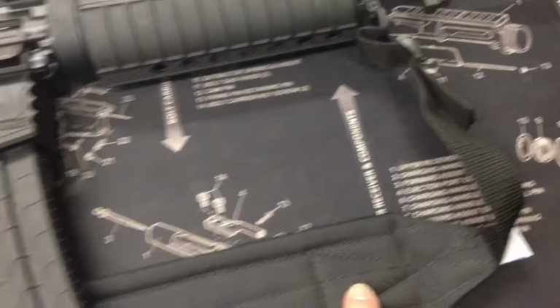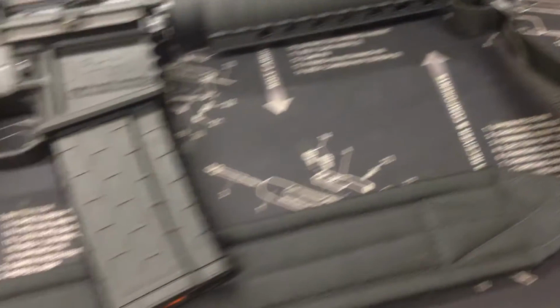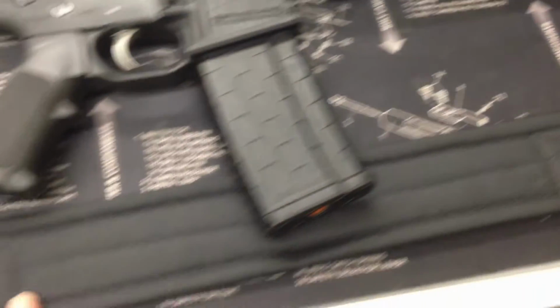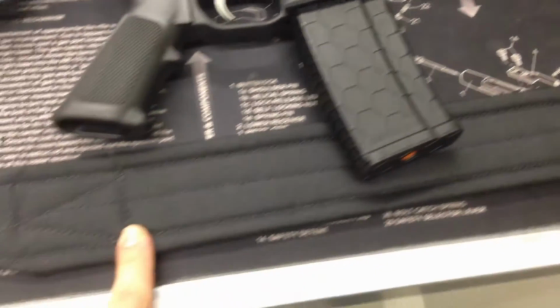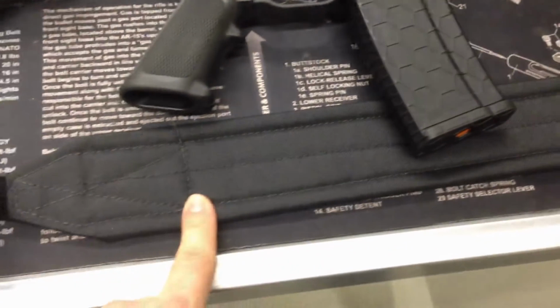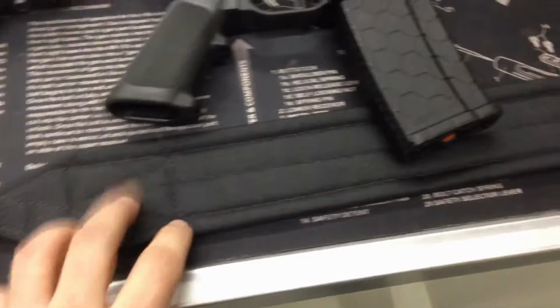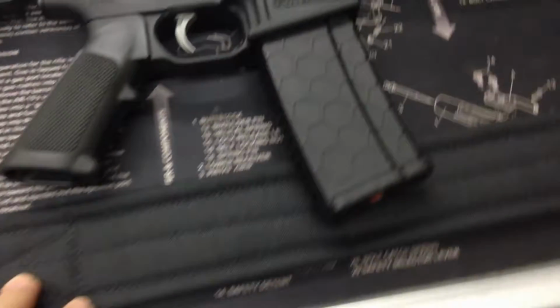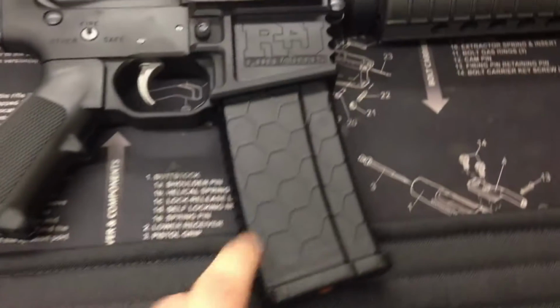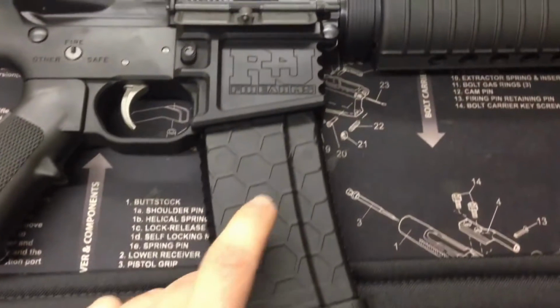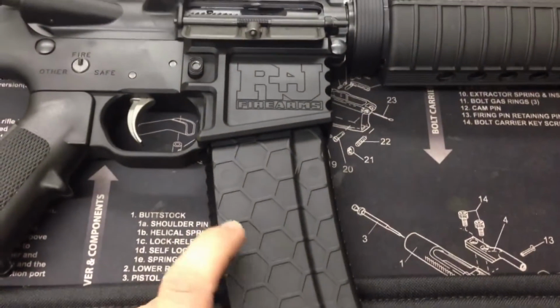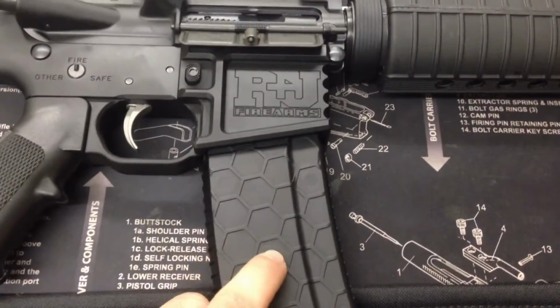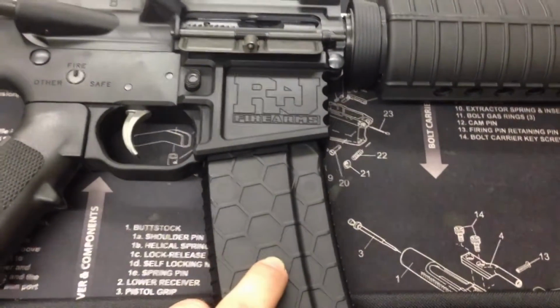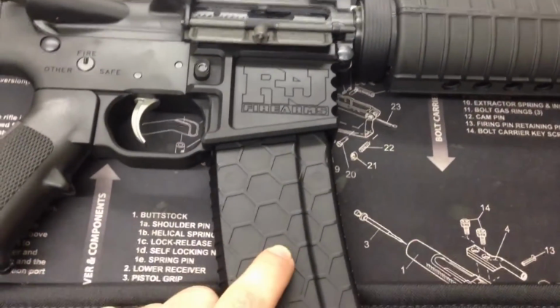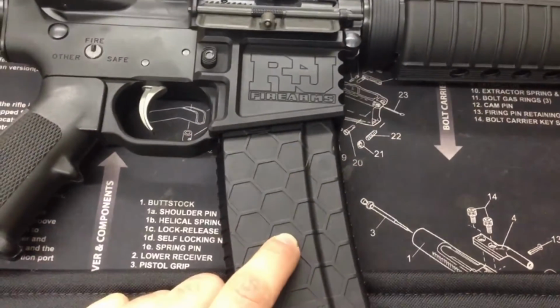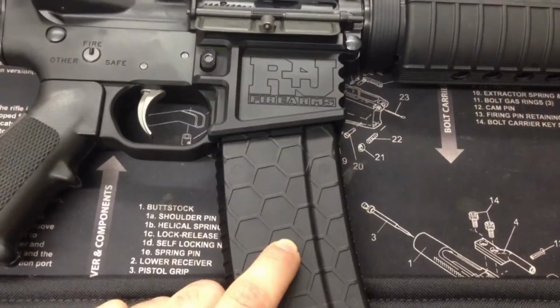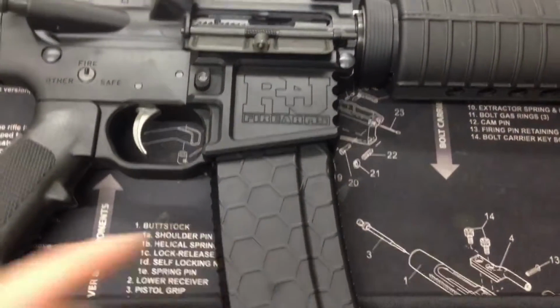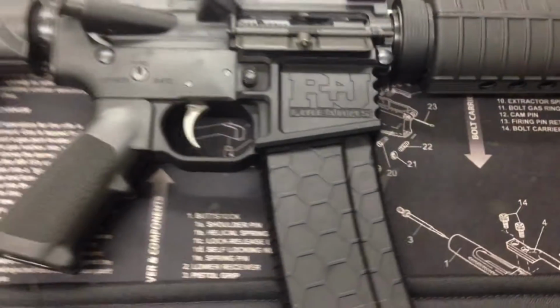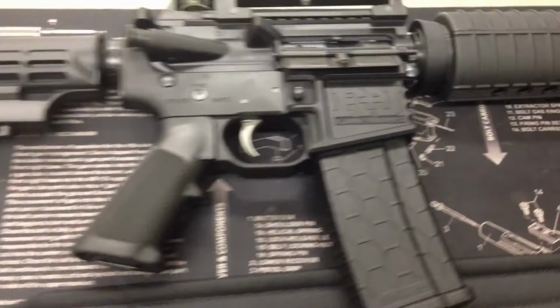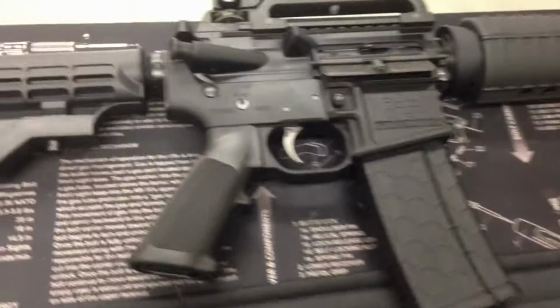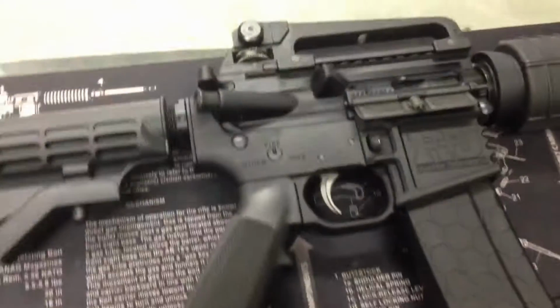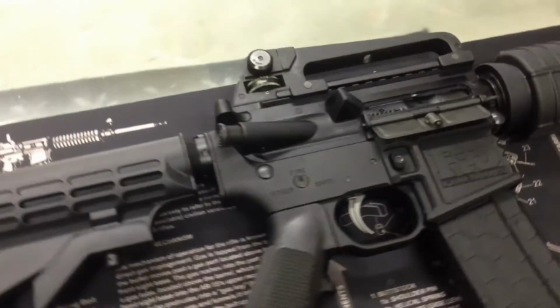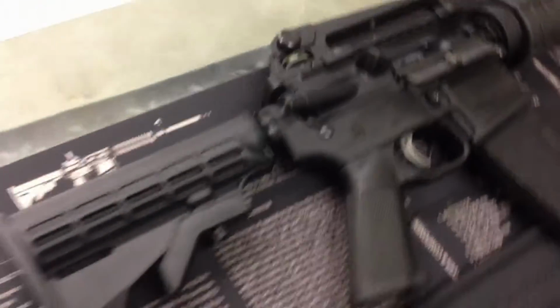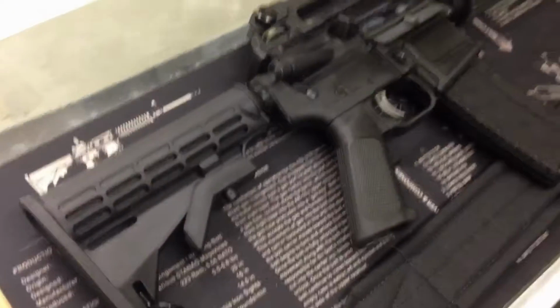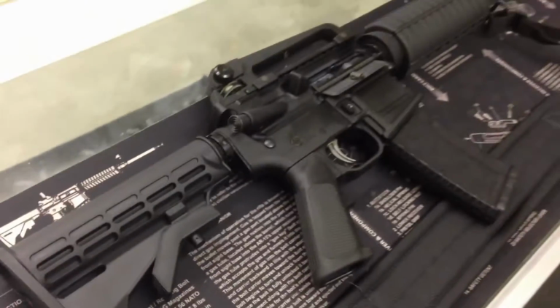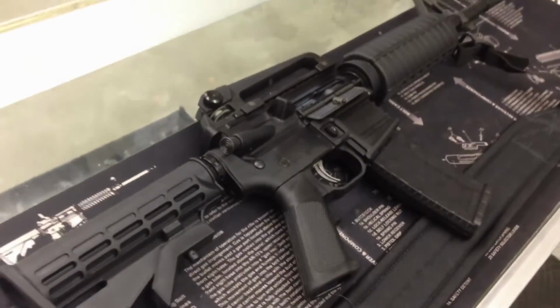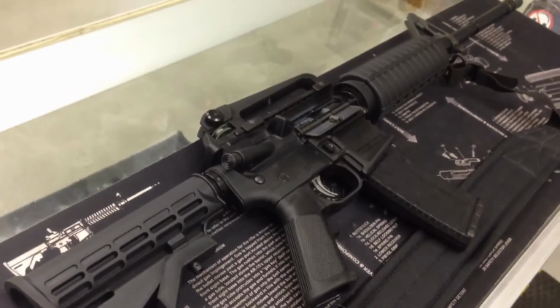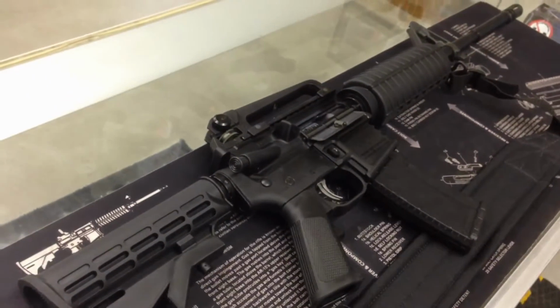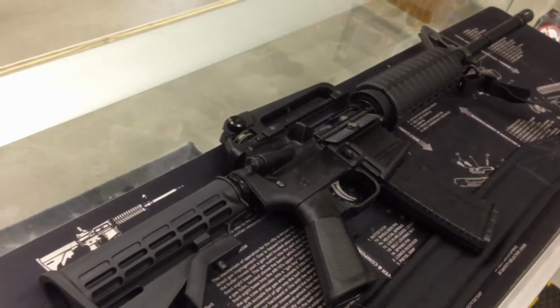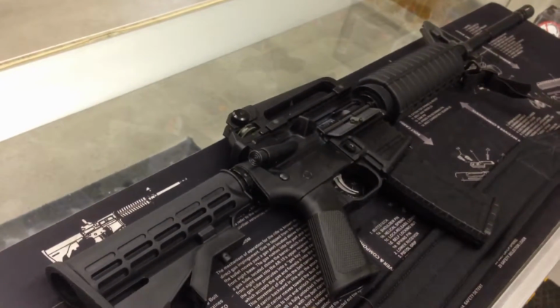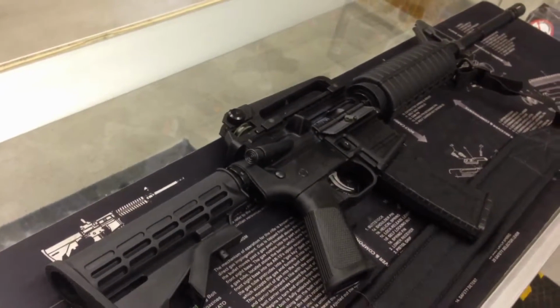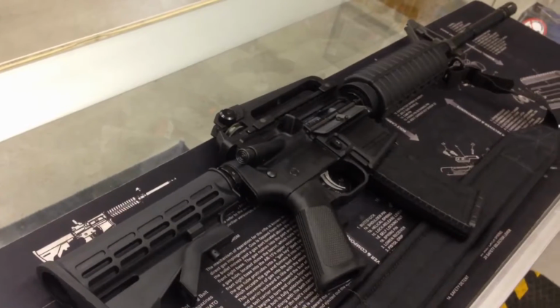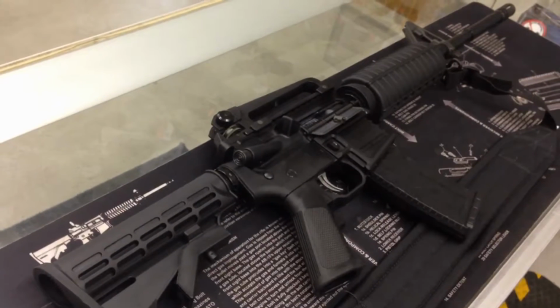It includes a nice padded nylon sling and ships with a 30-round standard capacity magazine. This is a ready-to-run package right out of the box, and it retails for $799.